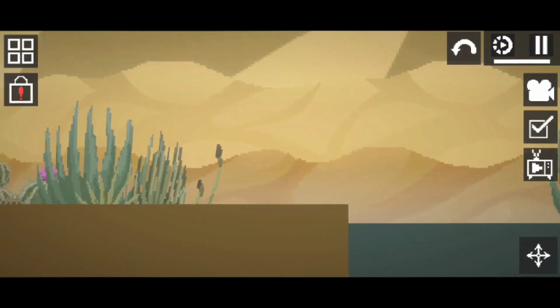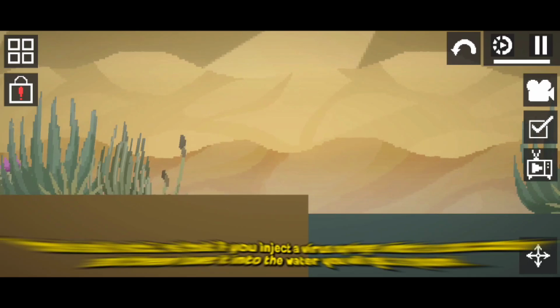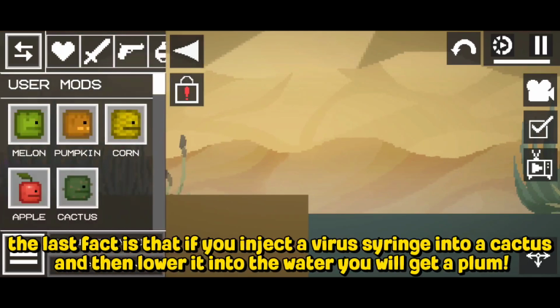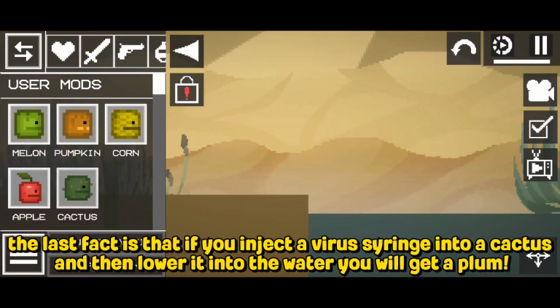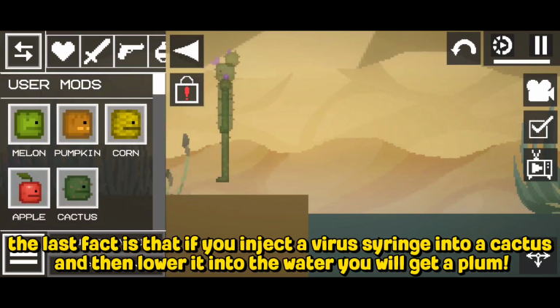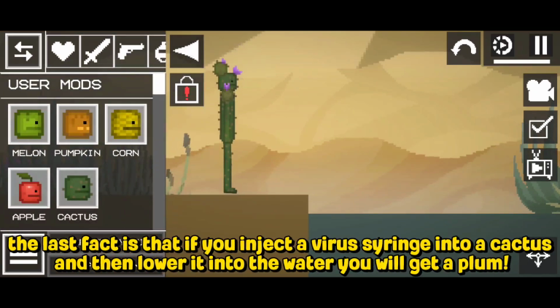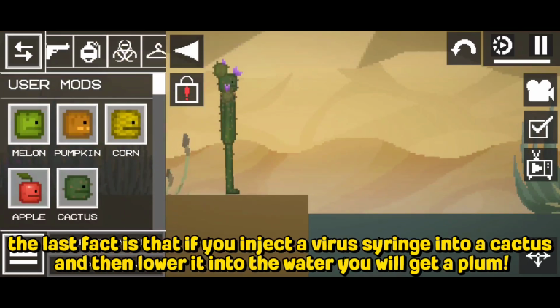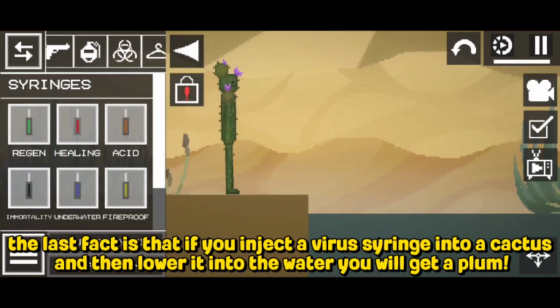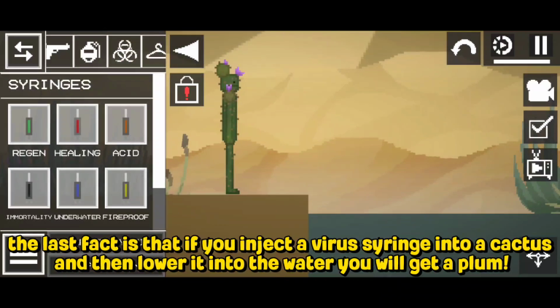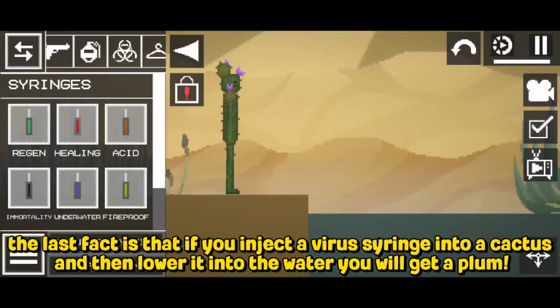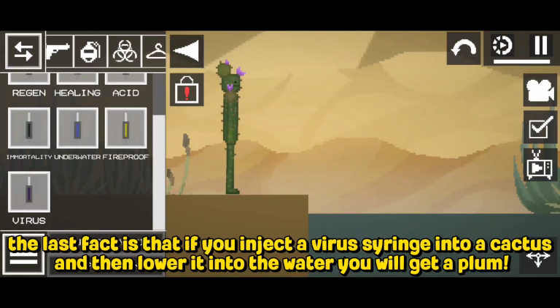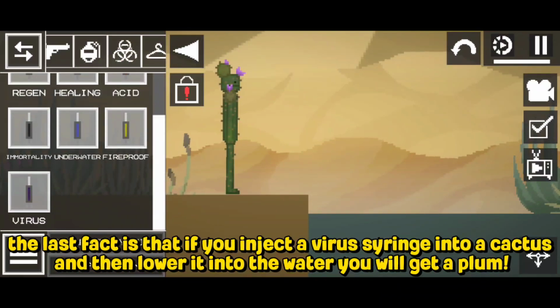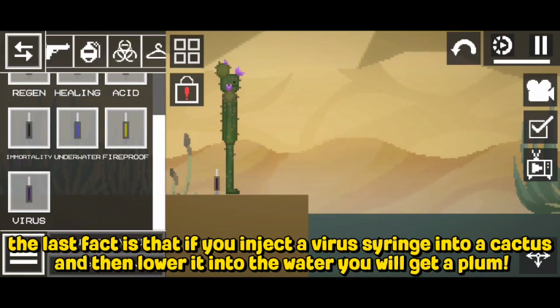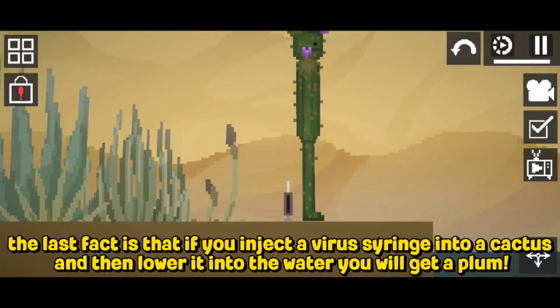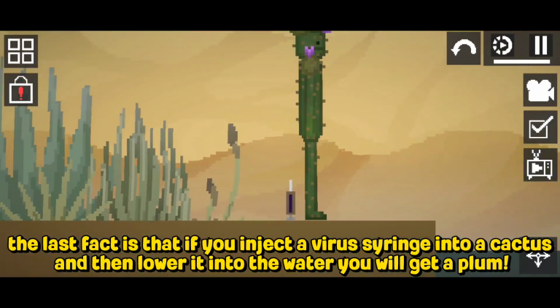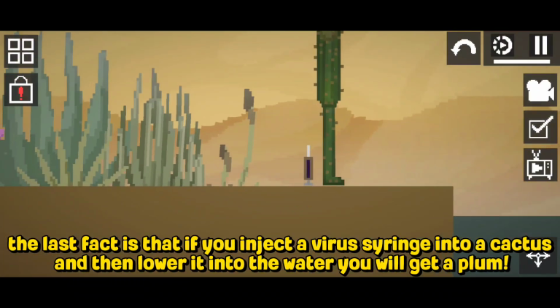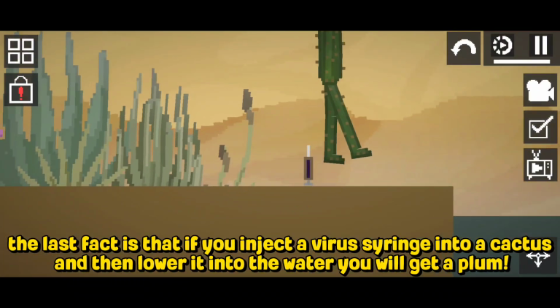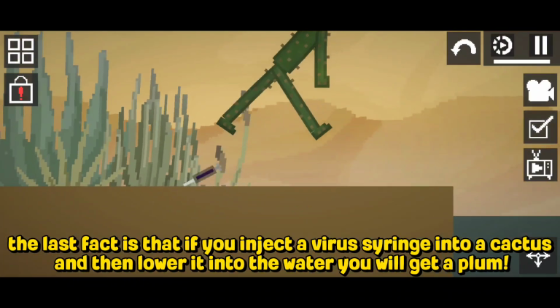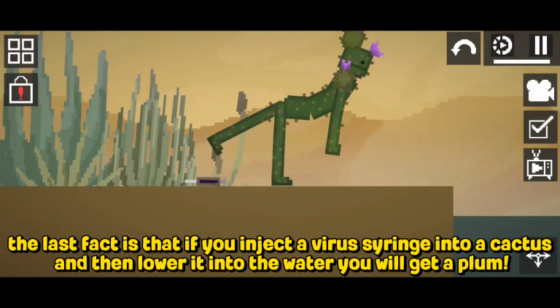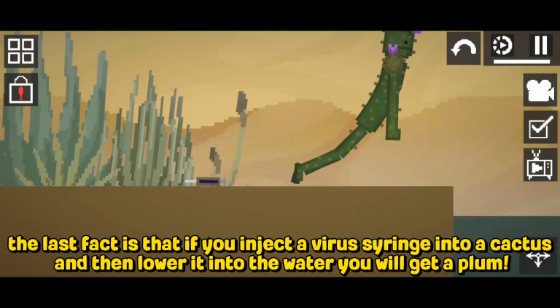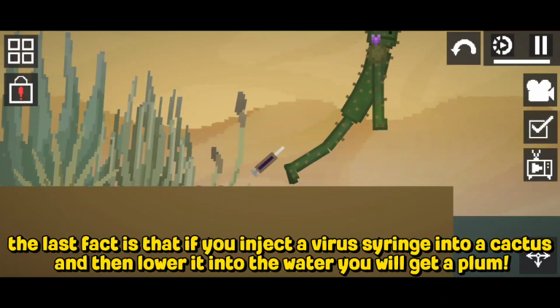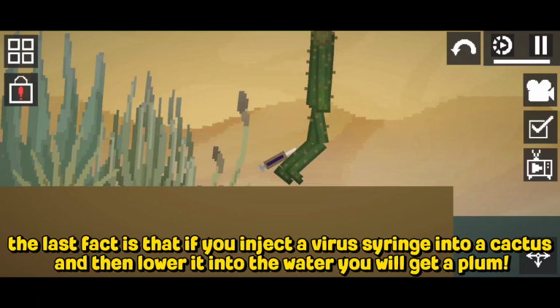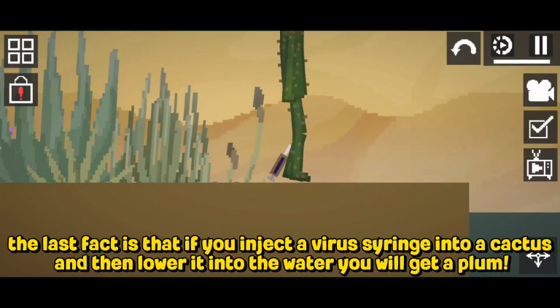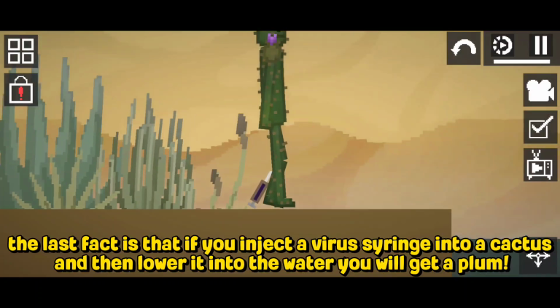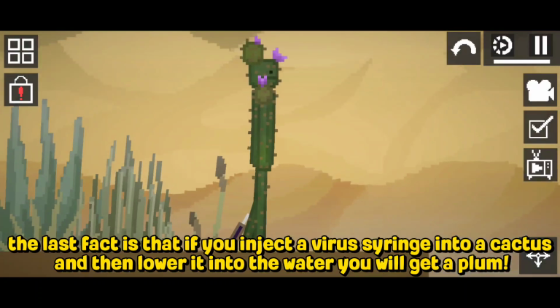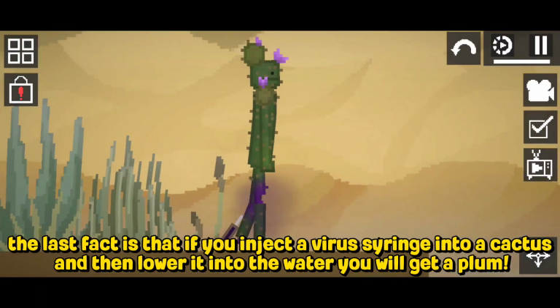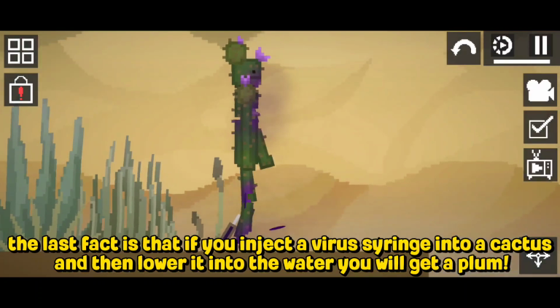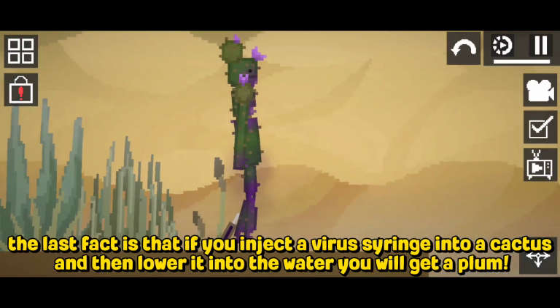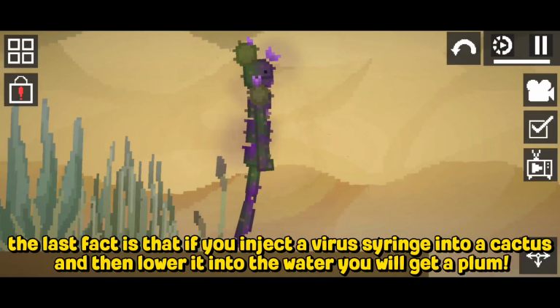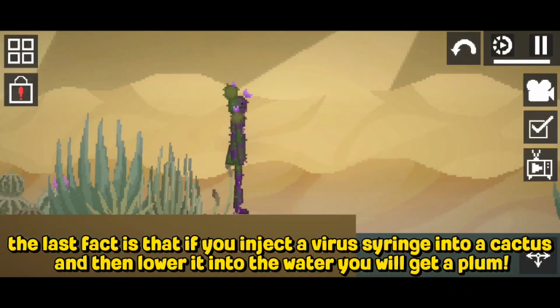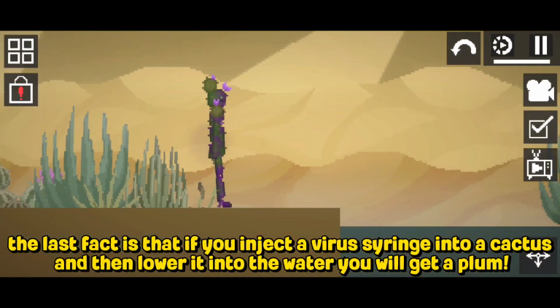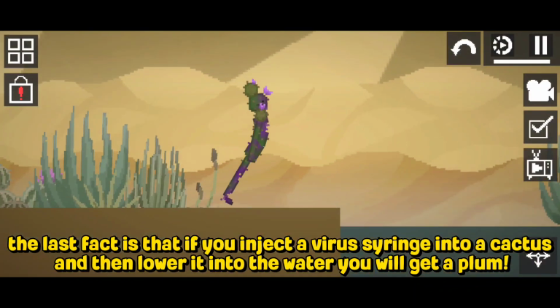The last fact is that if you inject a virus syringe into a cactus and then lower it into the water, you will get a plum.